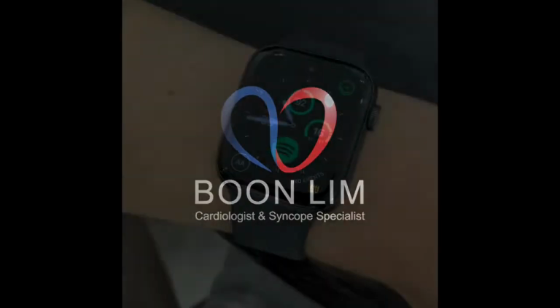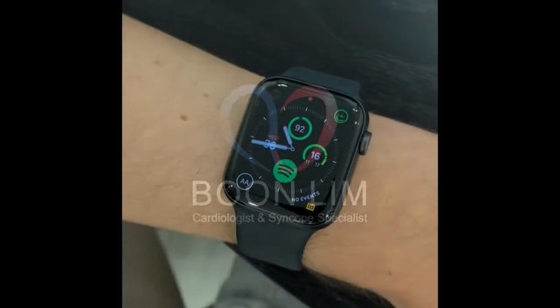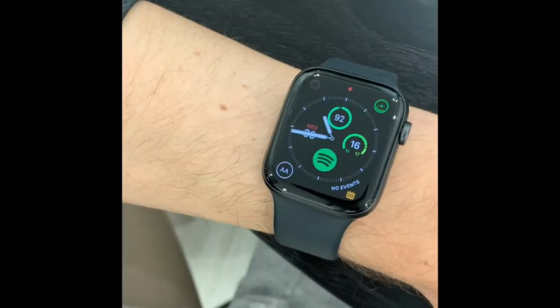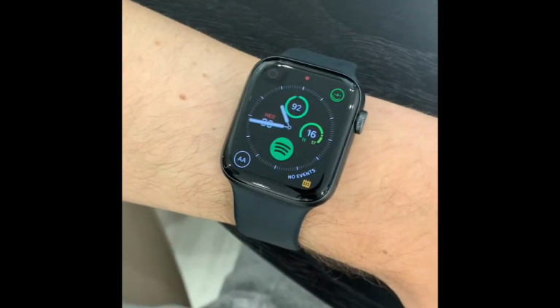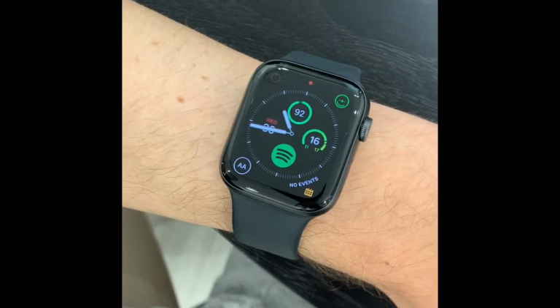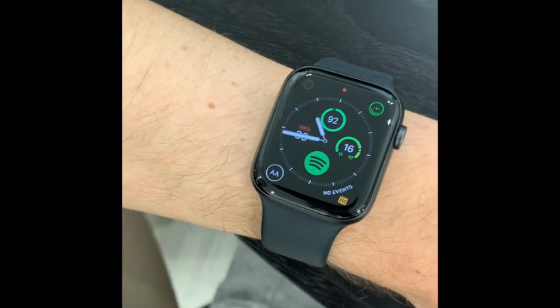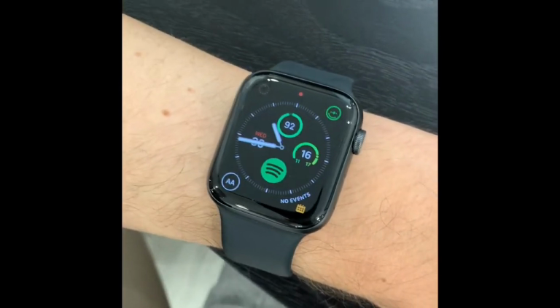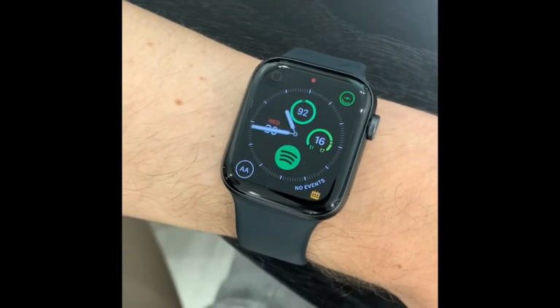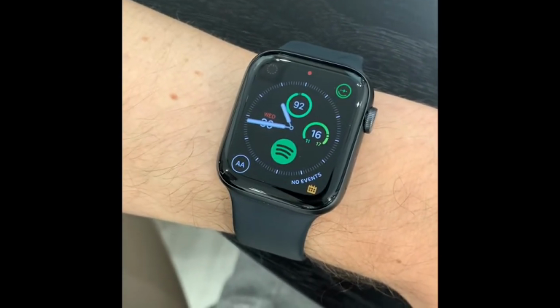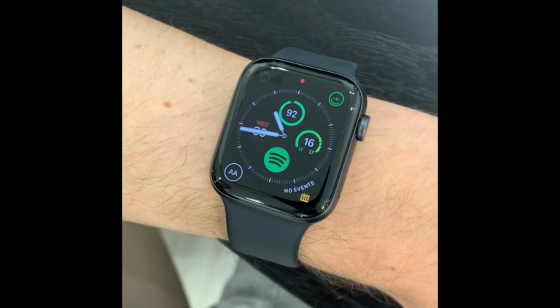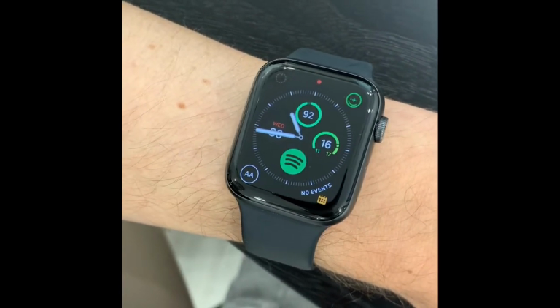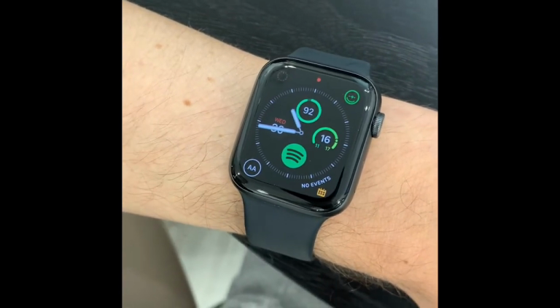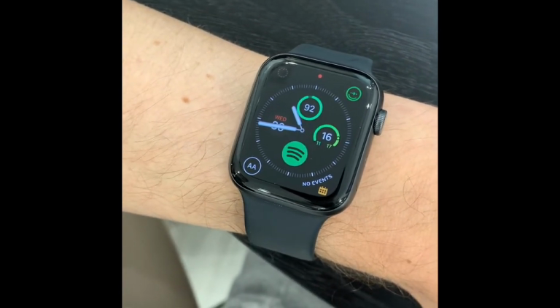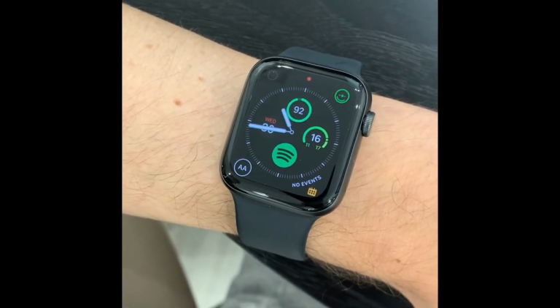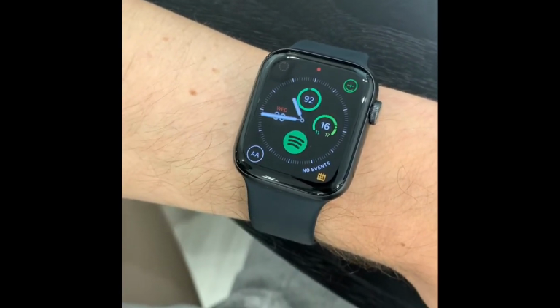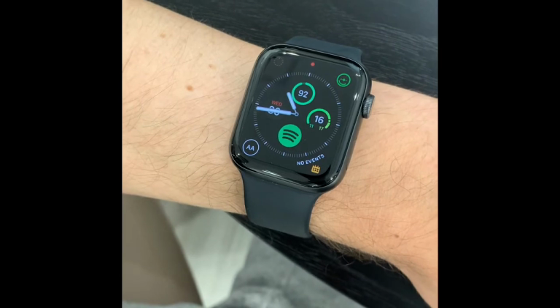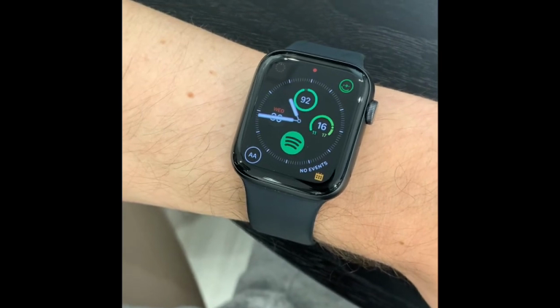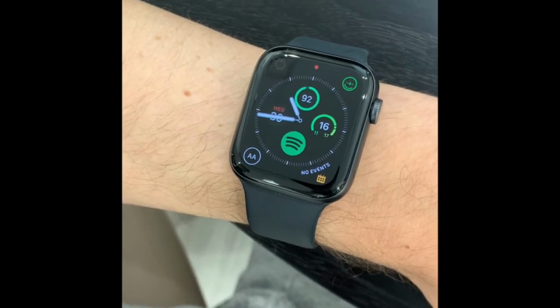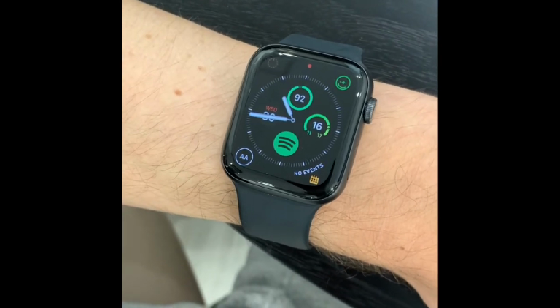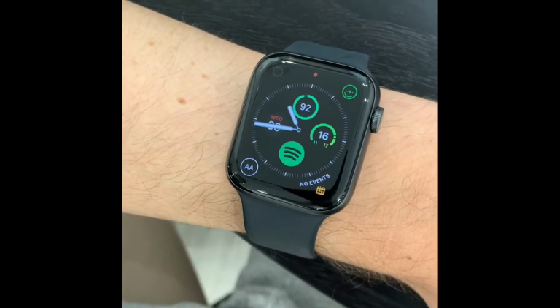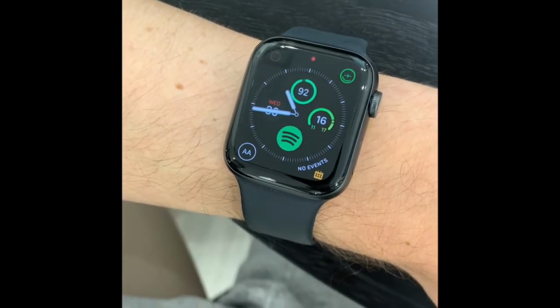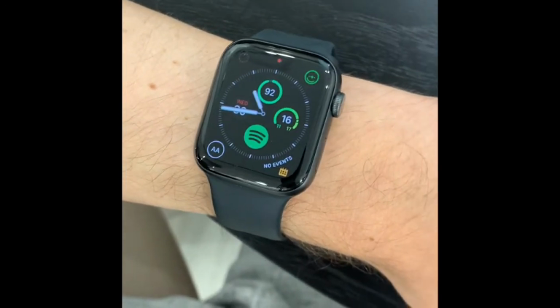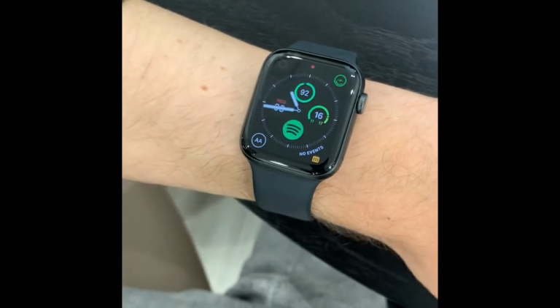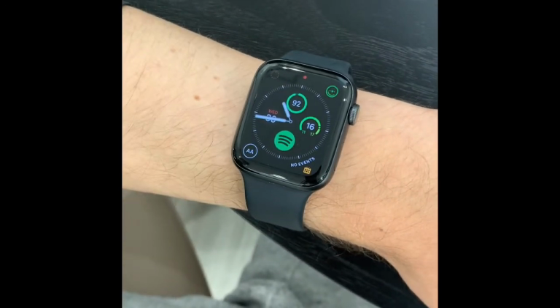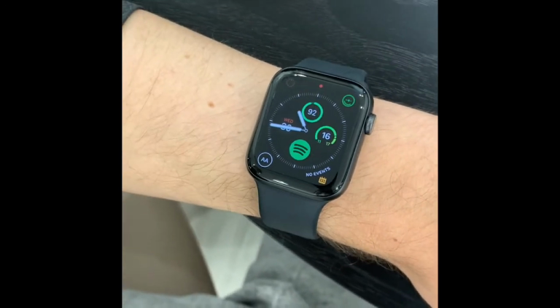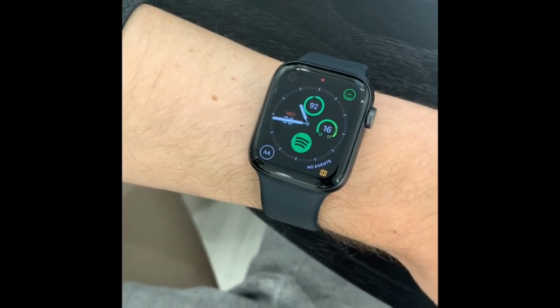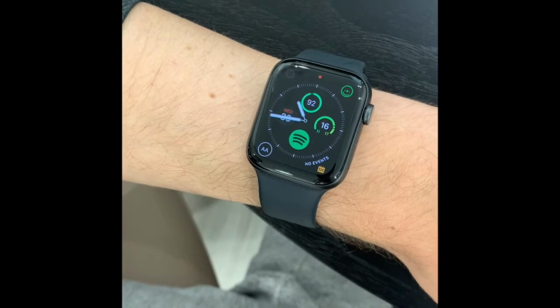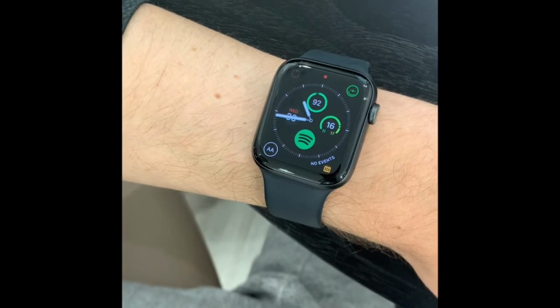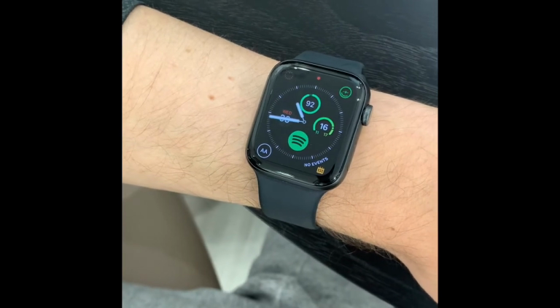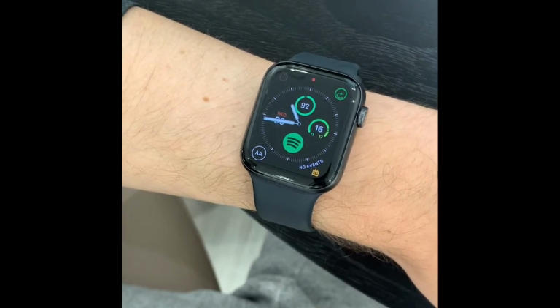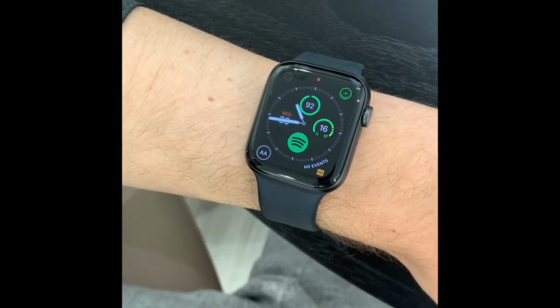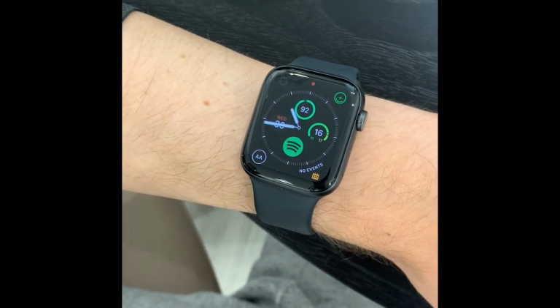Today we have Ian with us, a patient of mine who's young and who suffers with palpitations. He's got an Apple Watch Series 4, and I'm going to ask you to record an EKG for me. So go ahead, Ian.